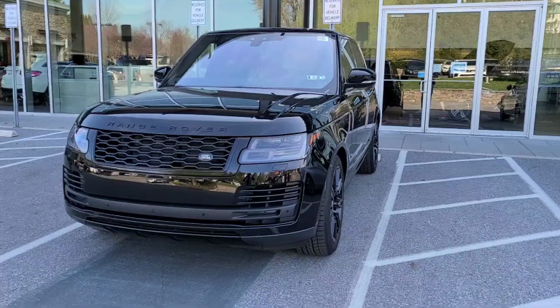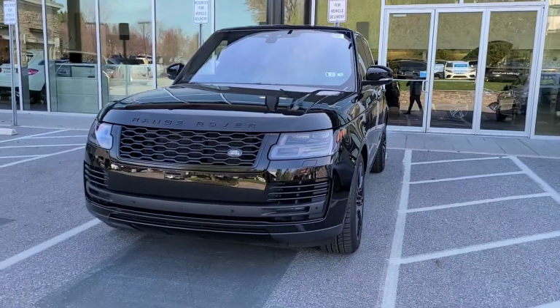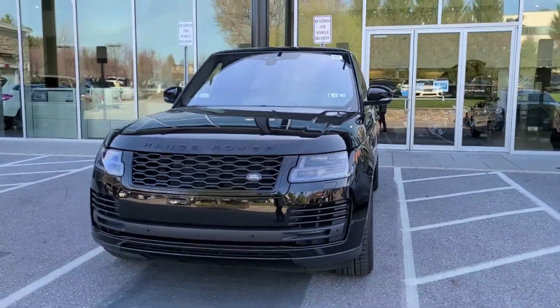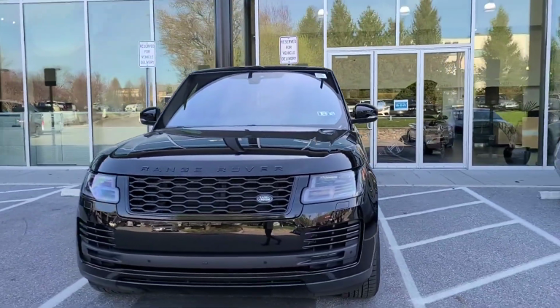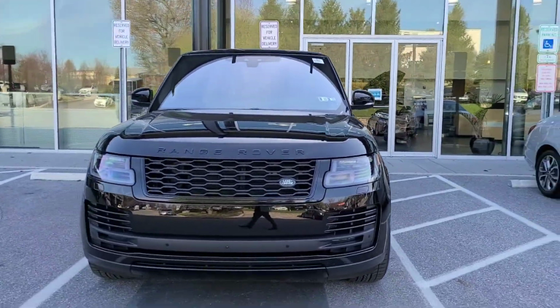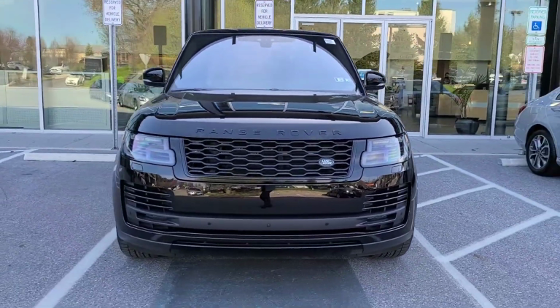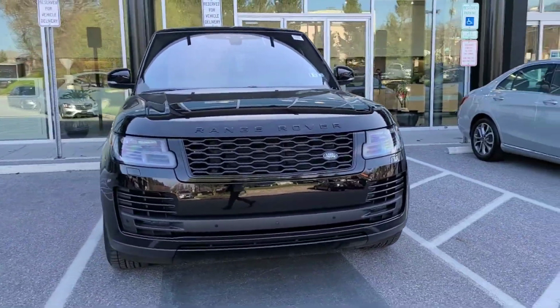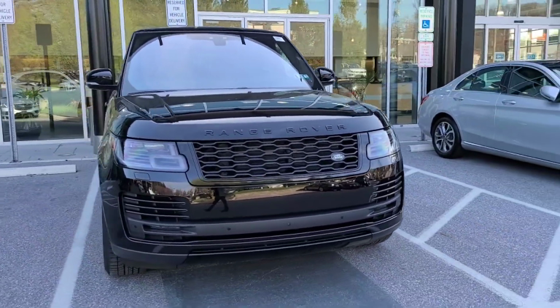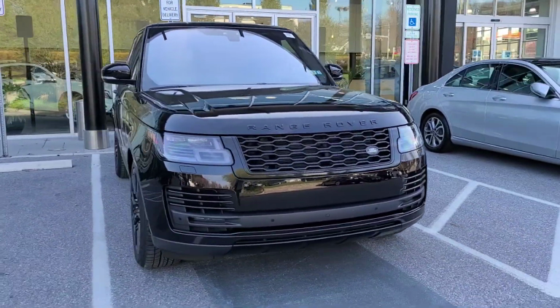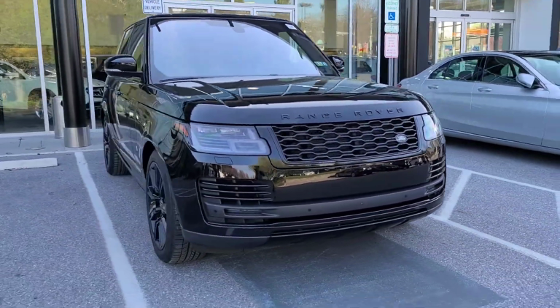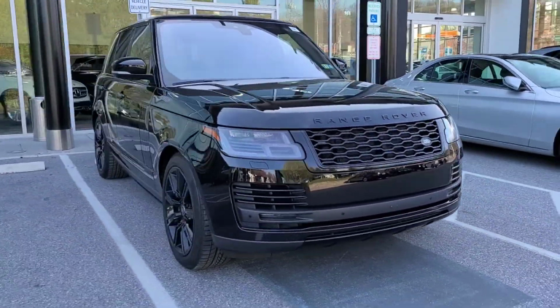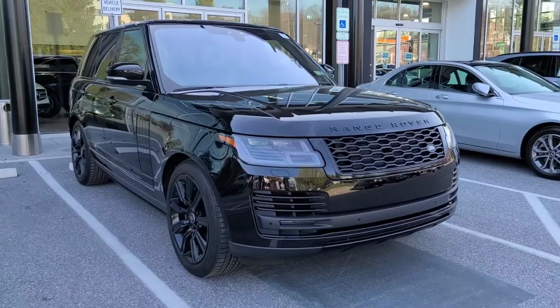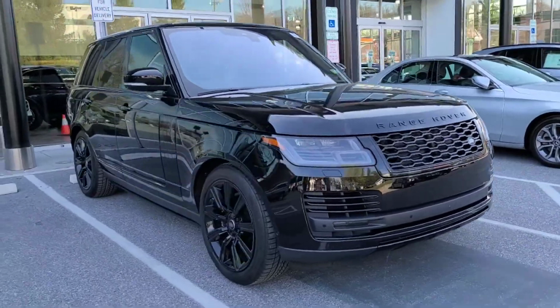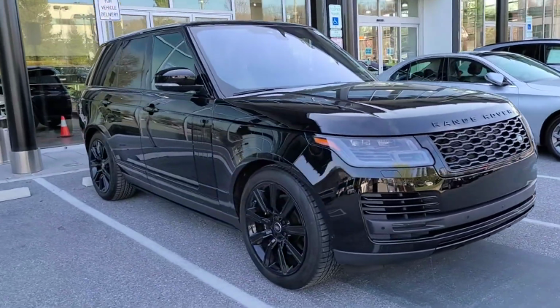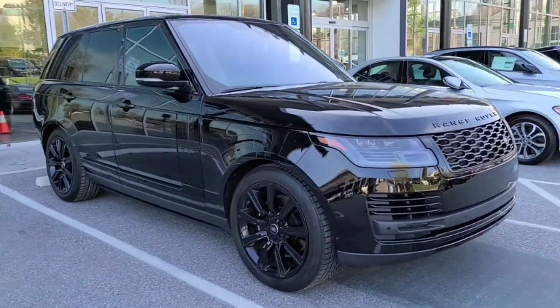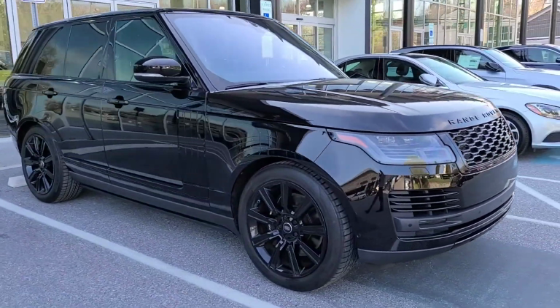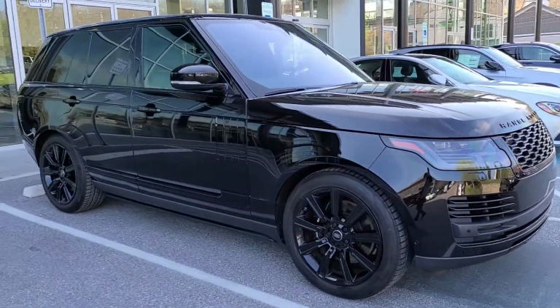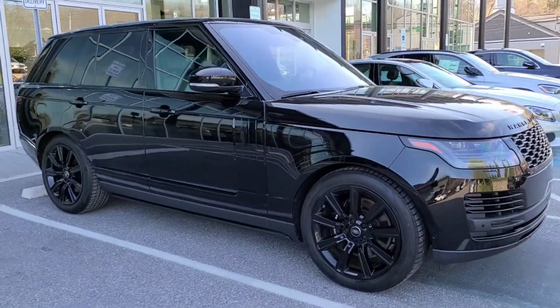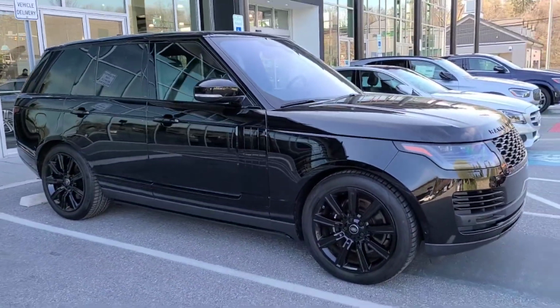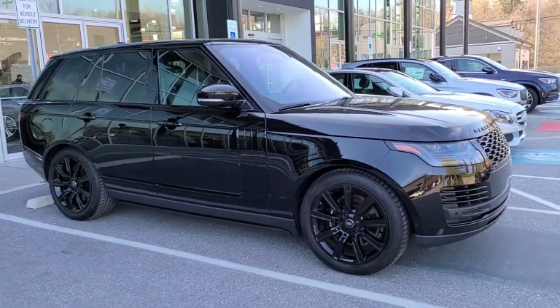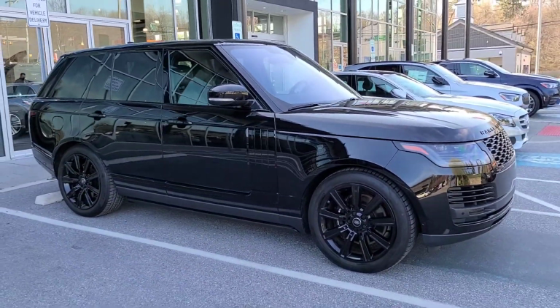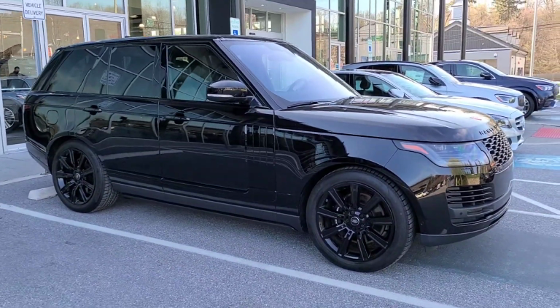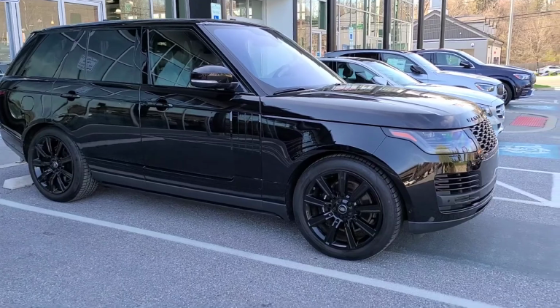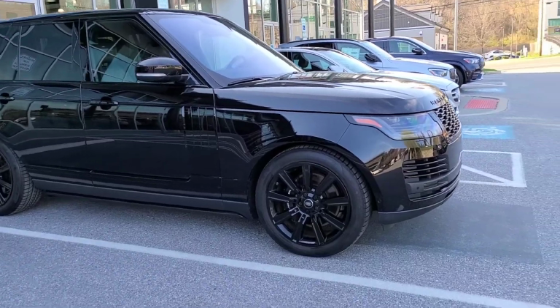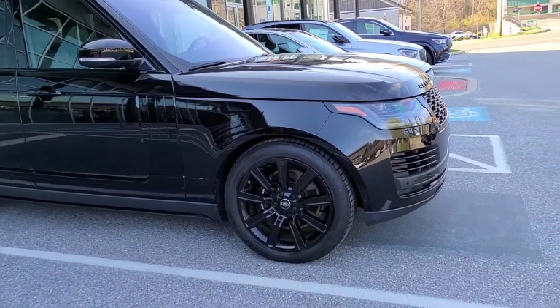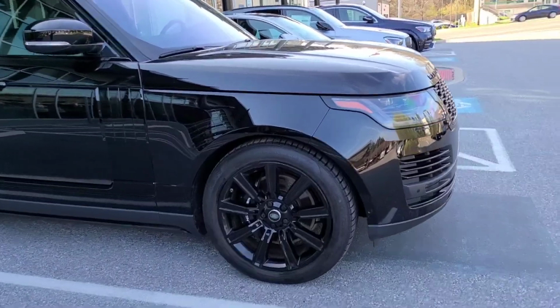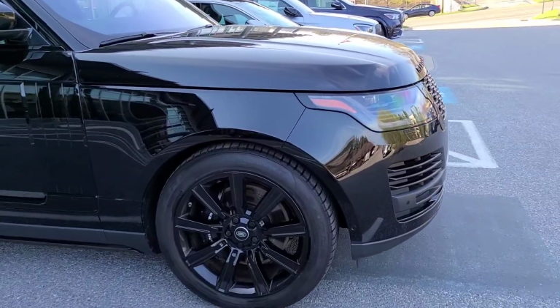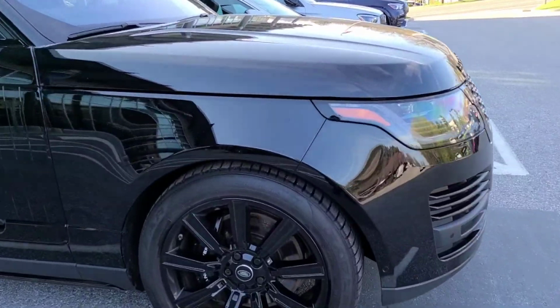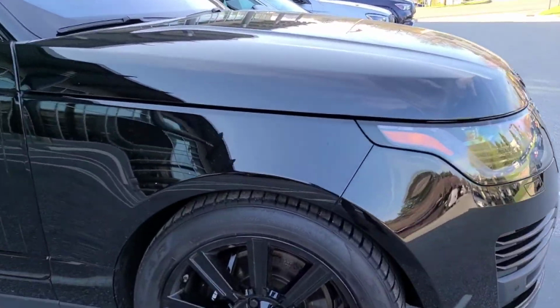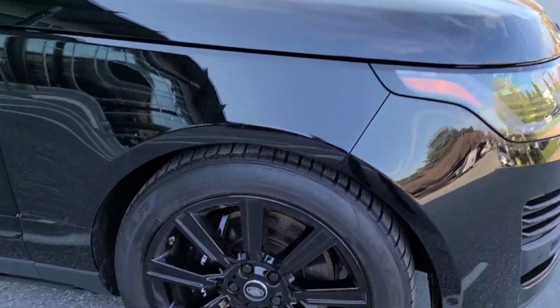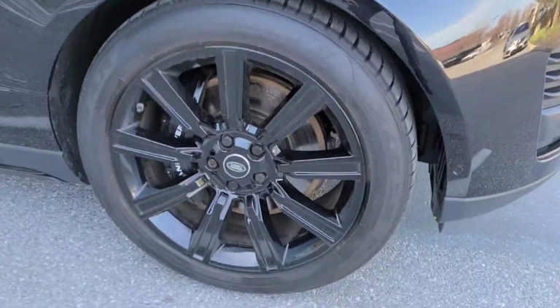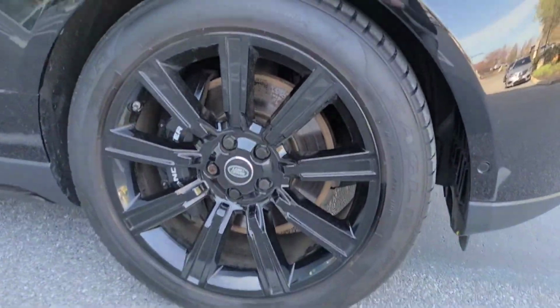Here's a video of our 2019 Range Rover 3.0 V6 Supercharged HSE, finished in Narvik black with the ebony package.